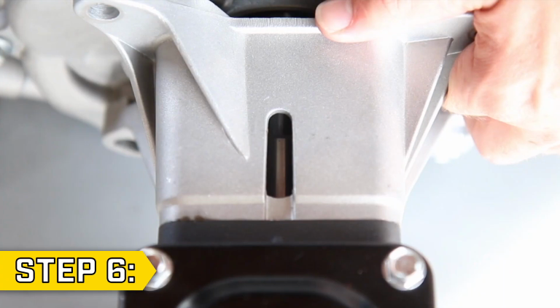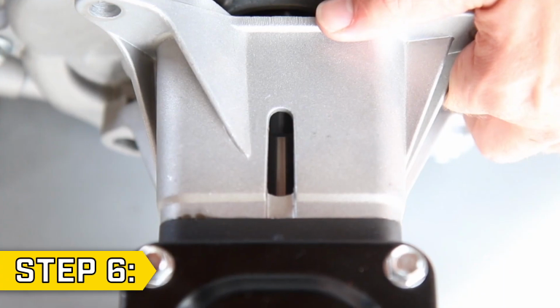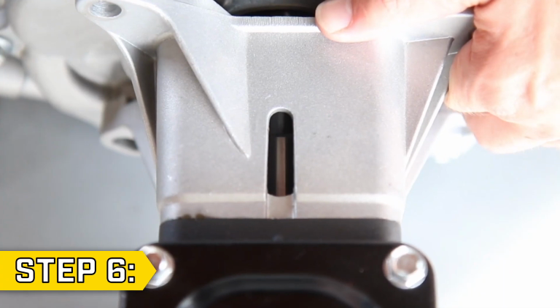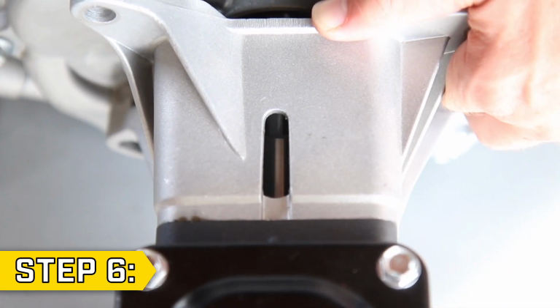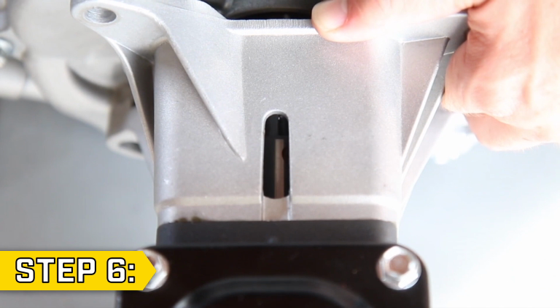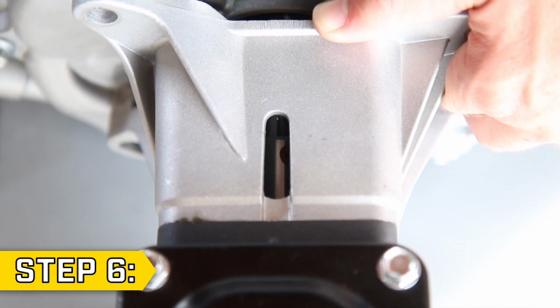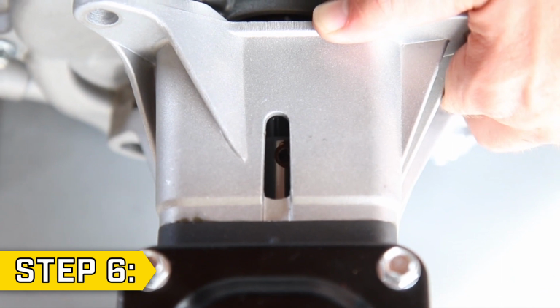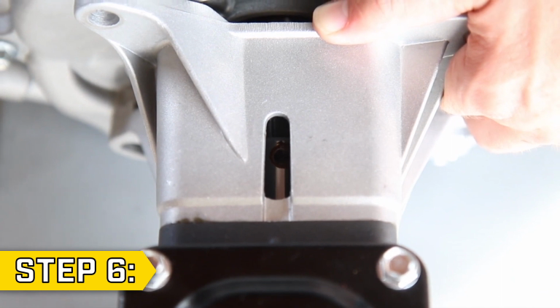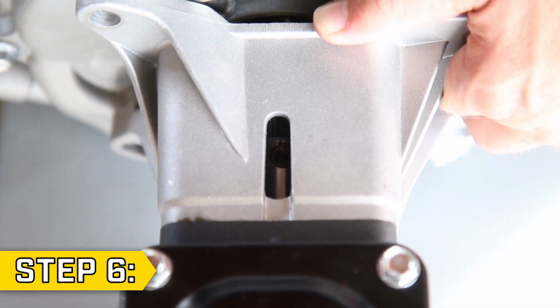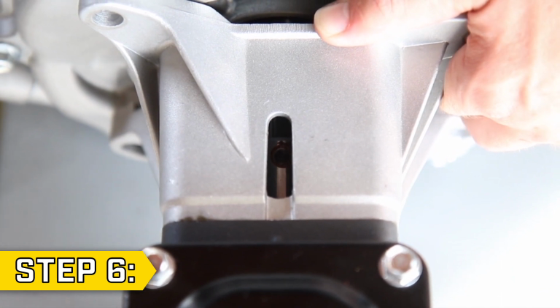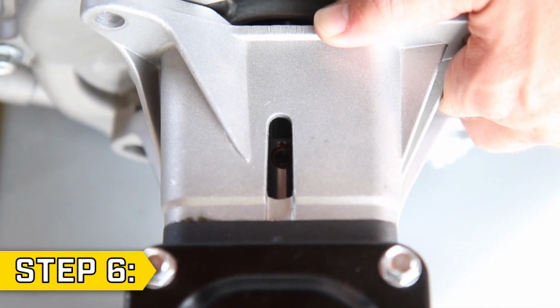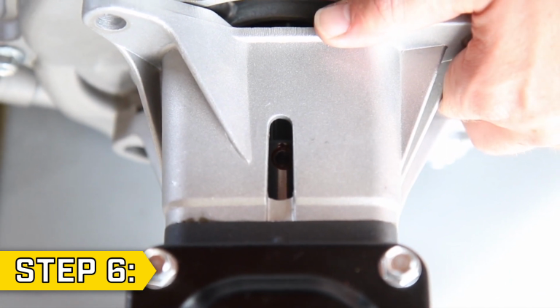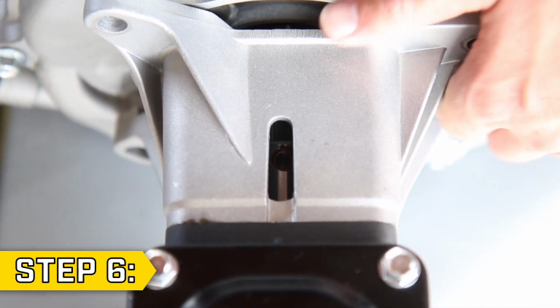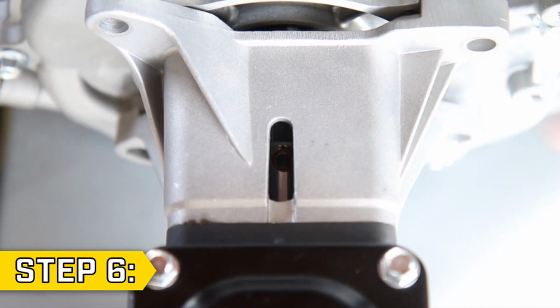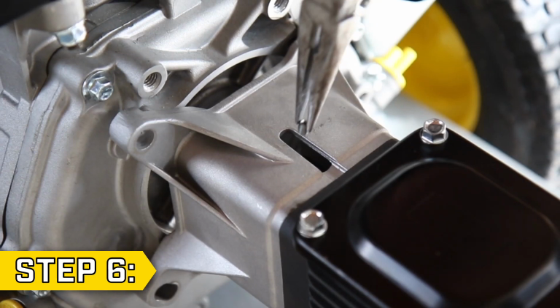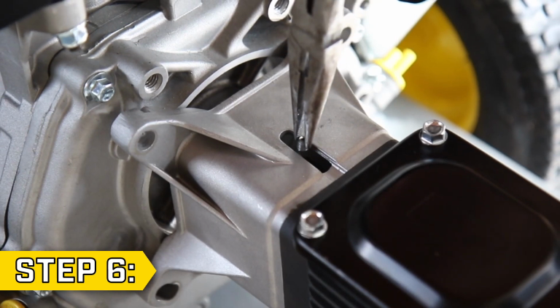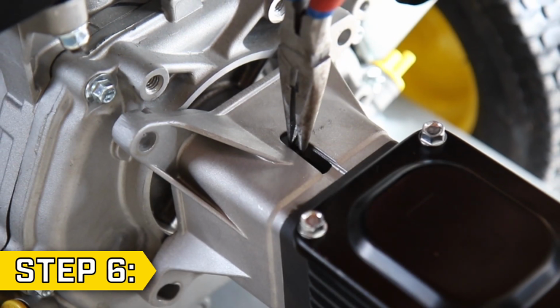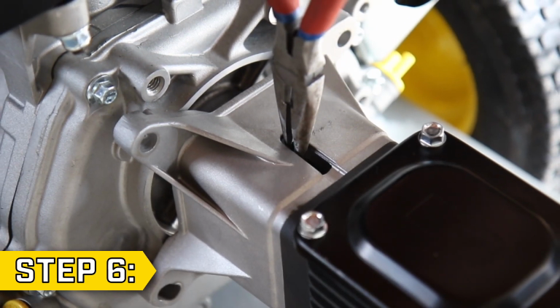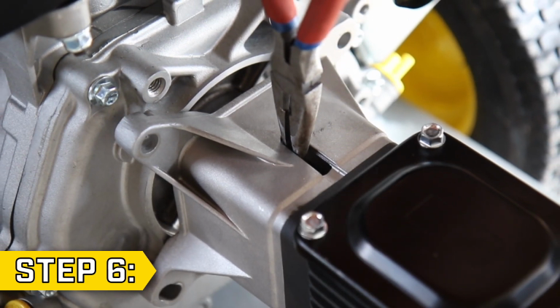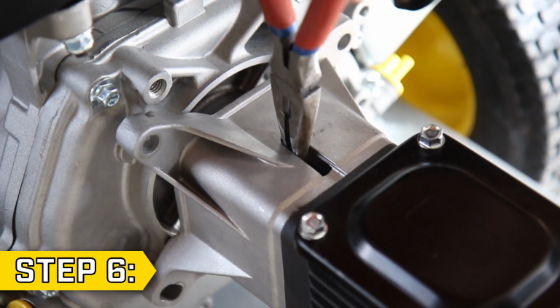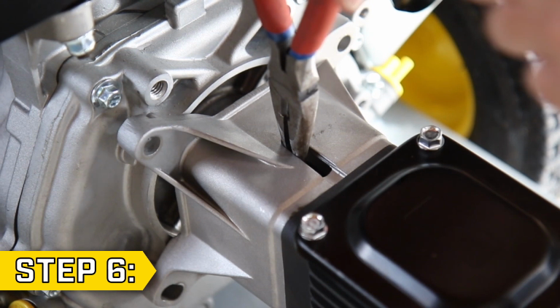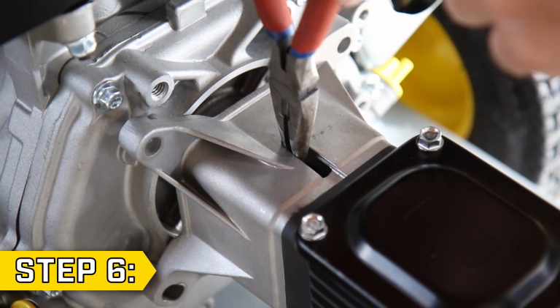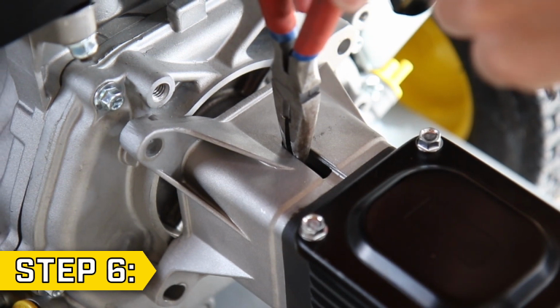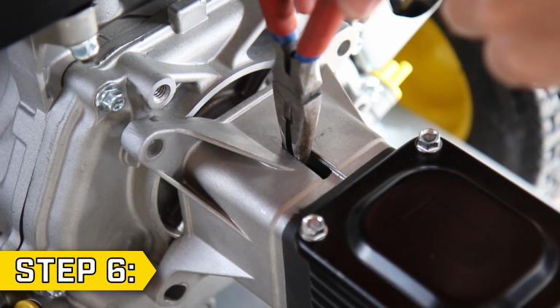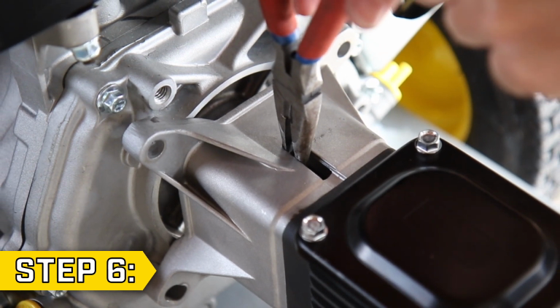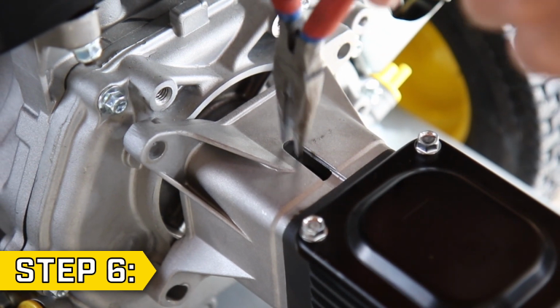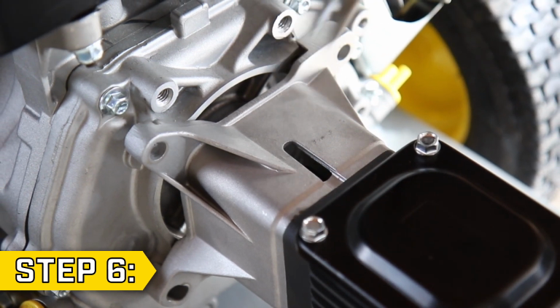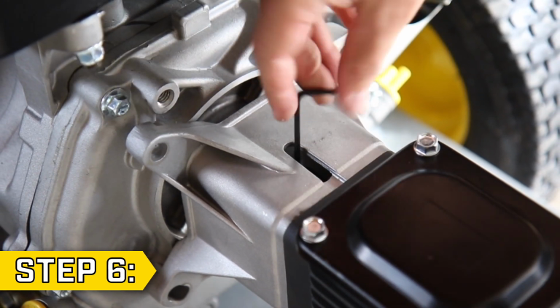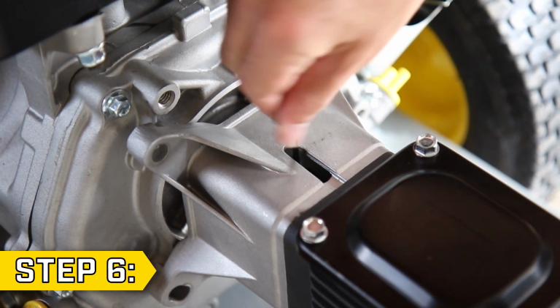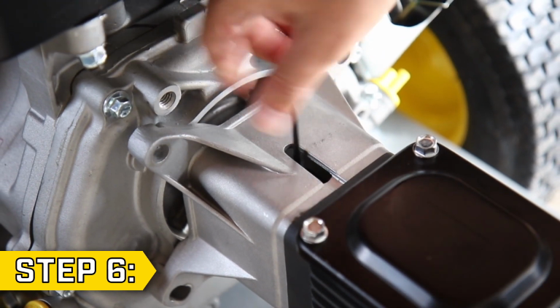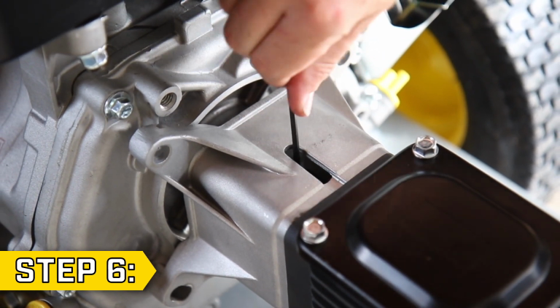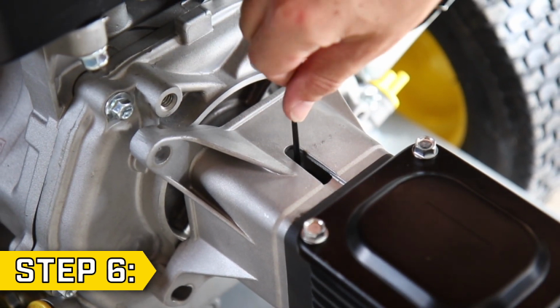Step 6. Slowly pull the recoil so you can replace the set screw, and use a pair of needle-nose pliers to help you set it in place. Then tighten the set screw with a 3mm Allen wrench.